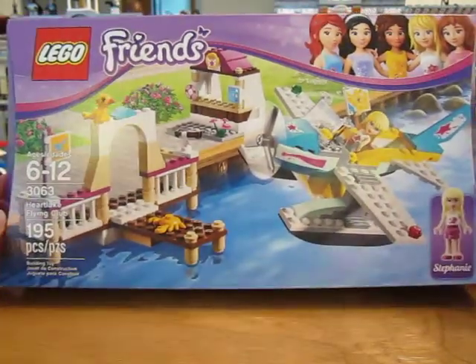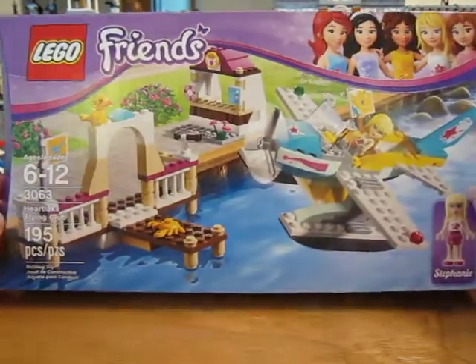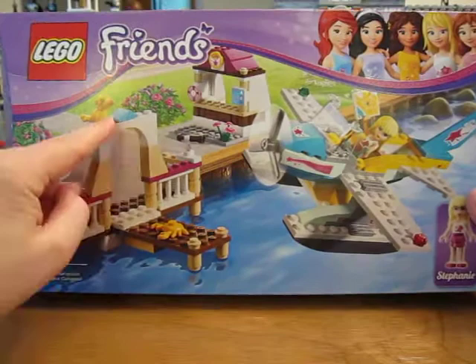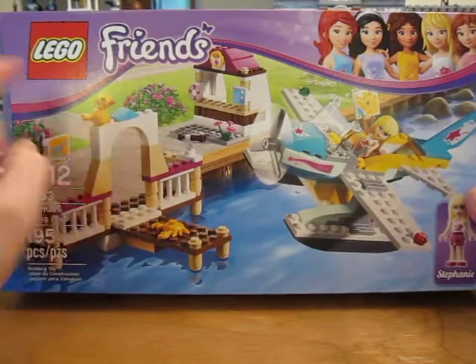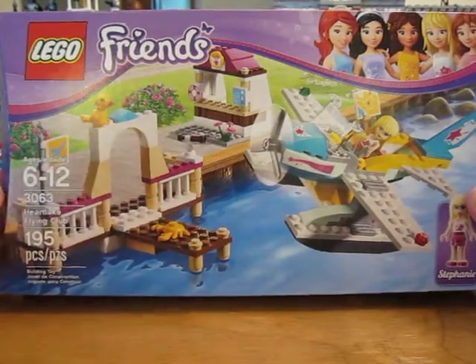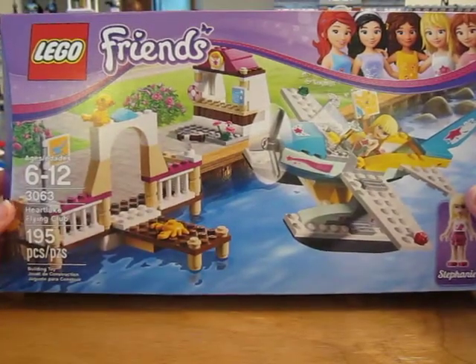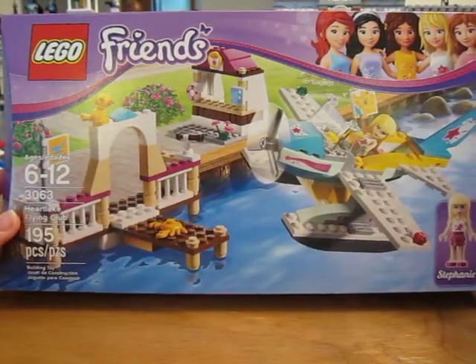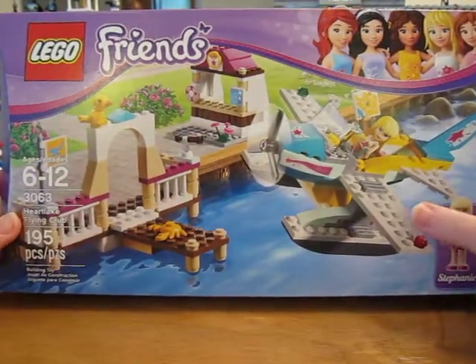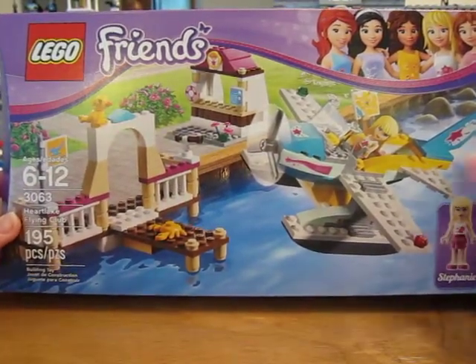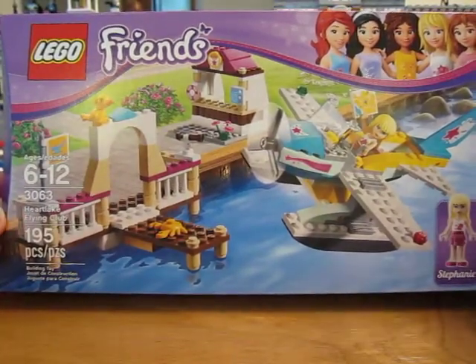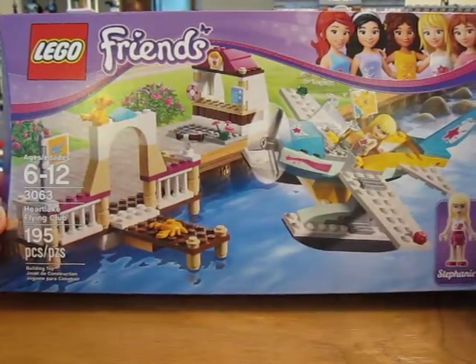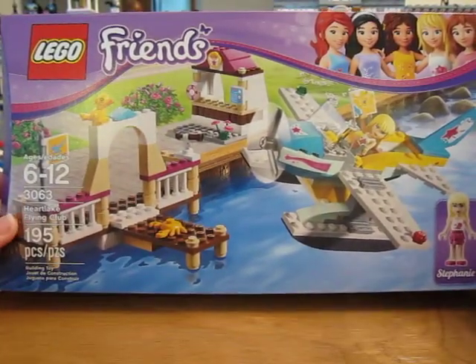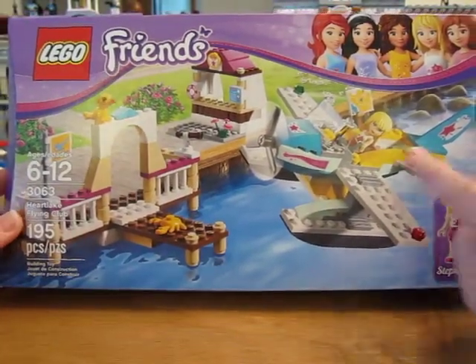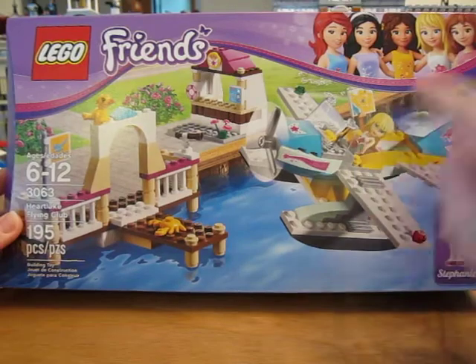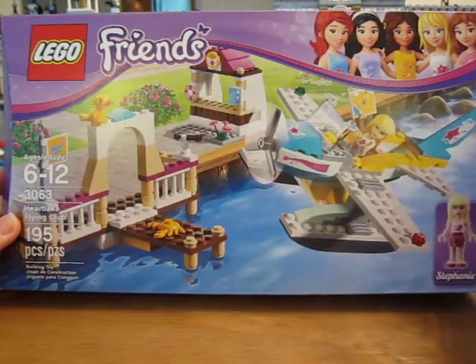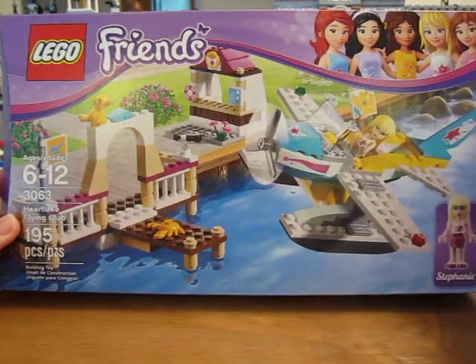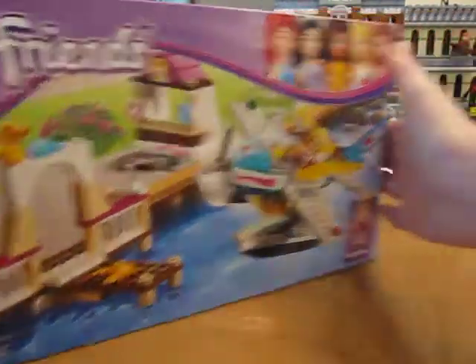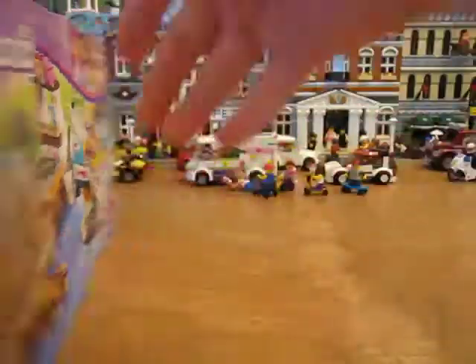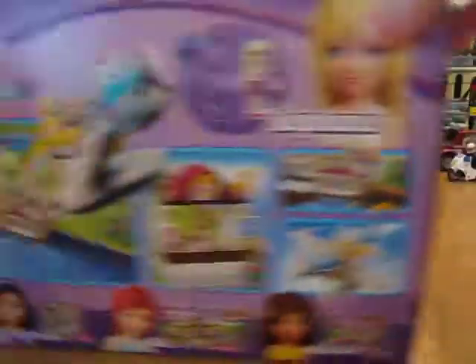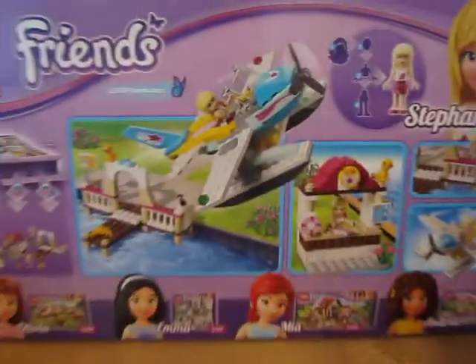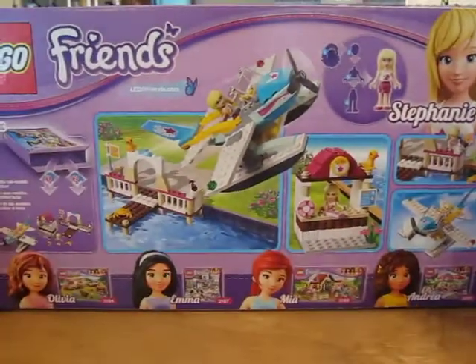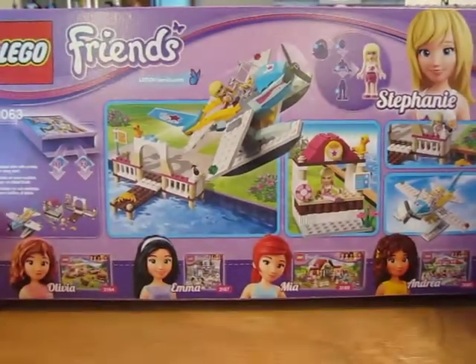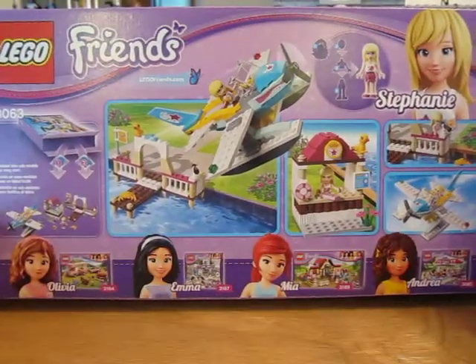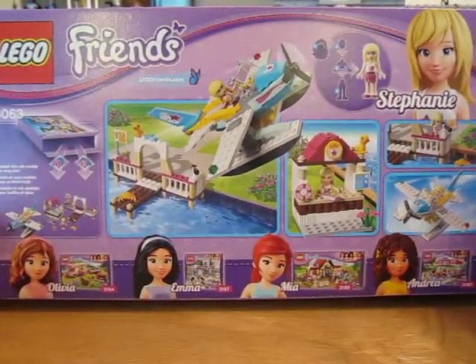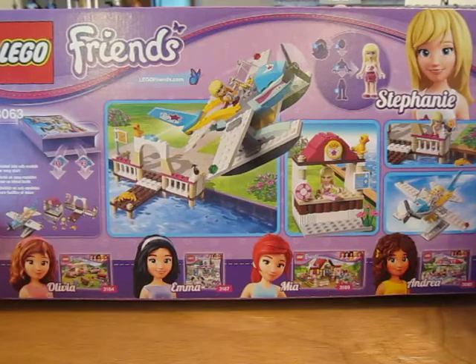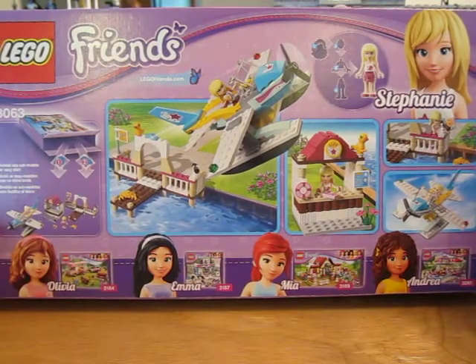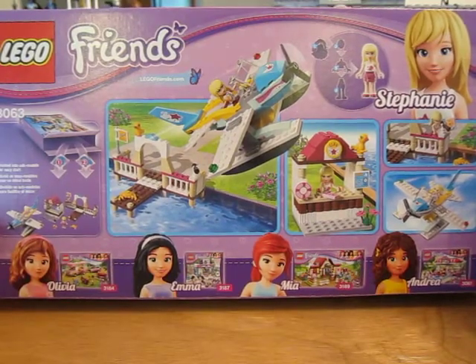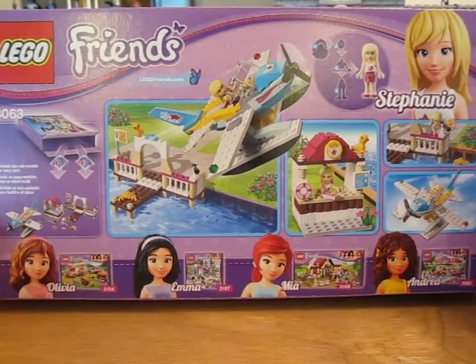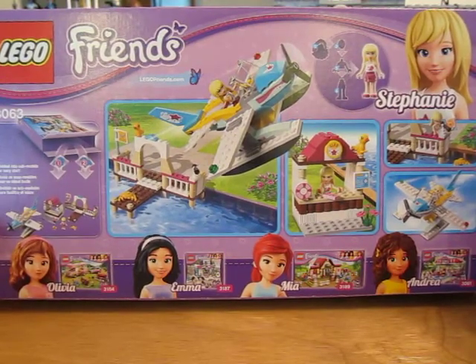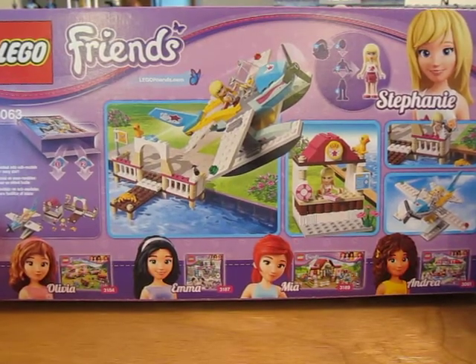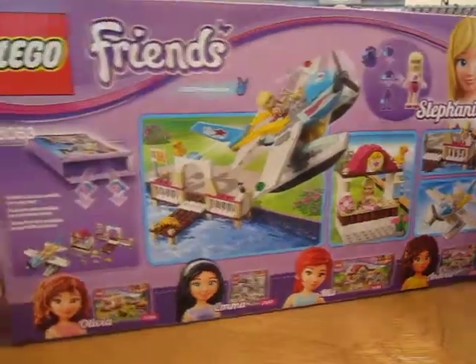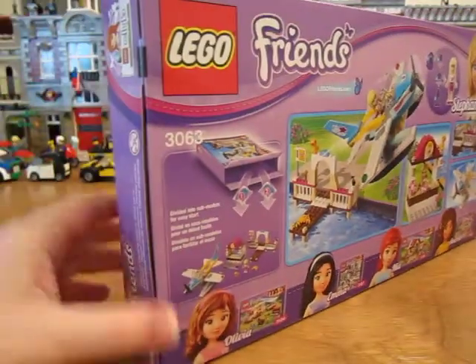I really like the little bird it comes with. The airplane looks cool. We get Stephanie. There's the back. Let's open it up.